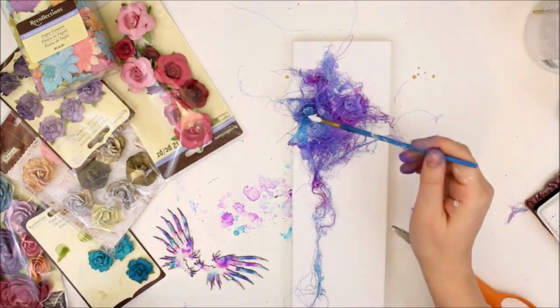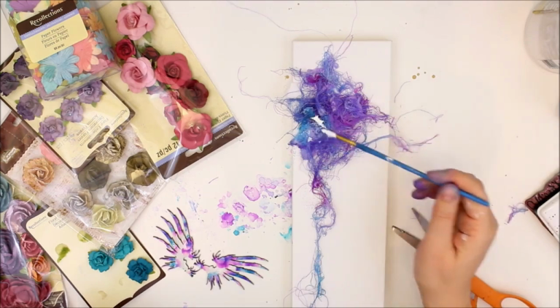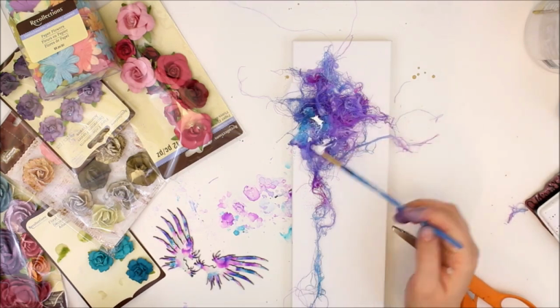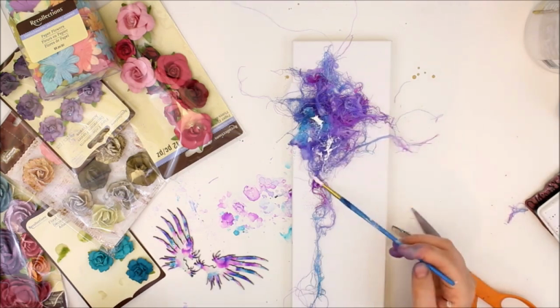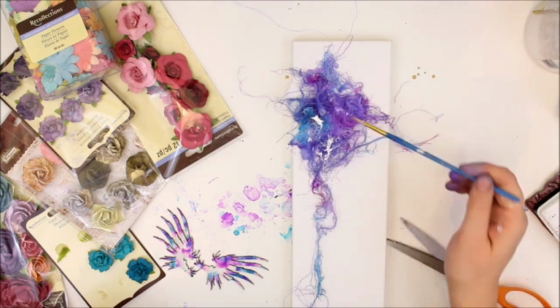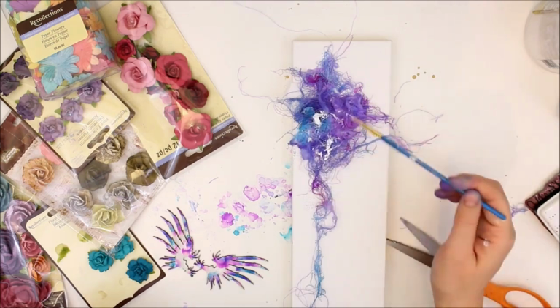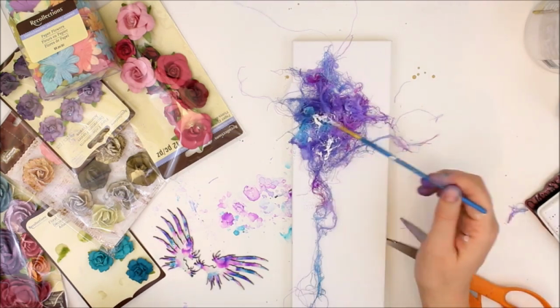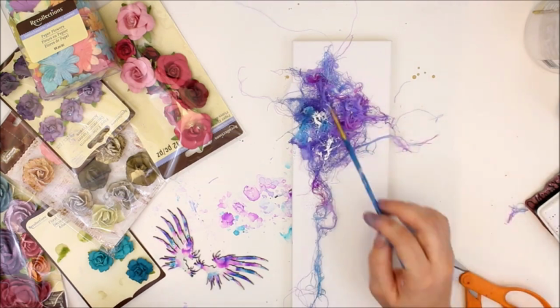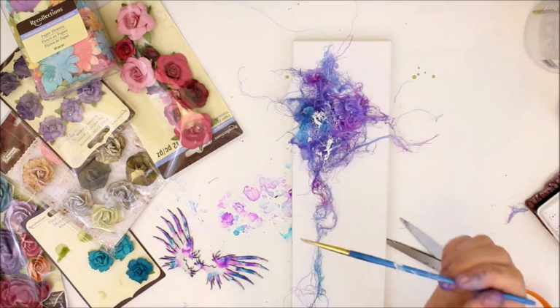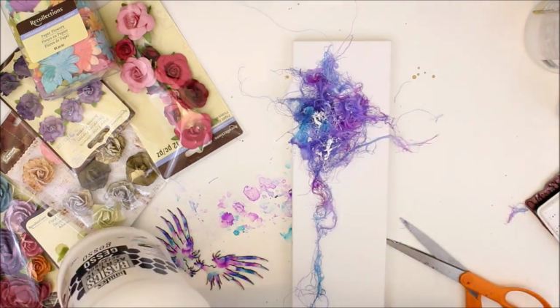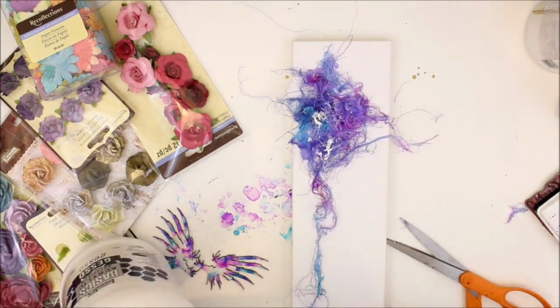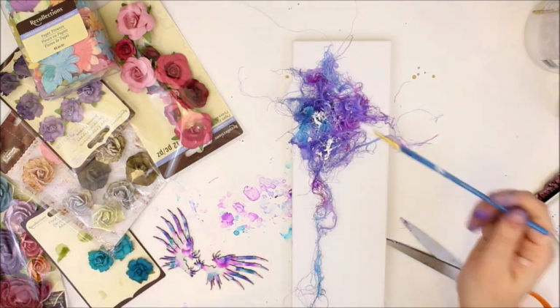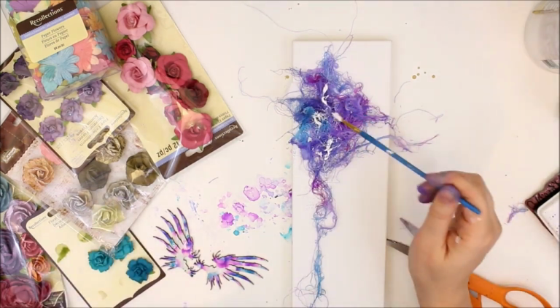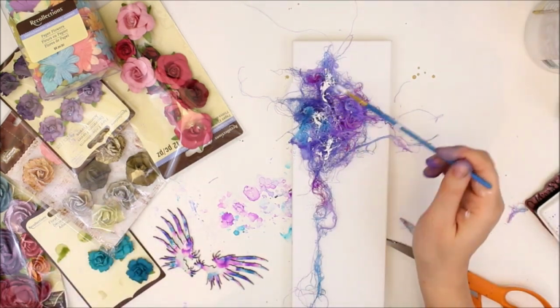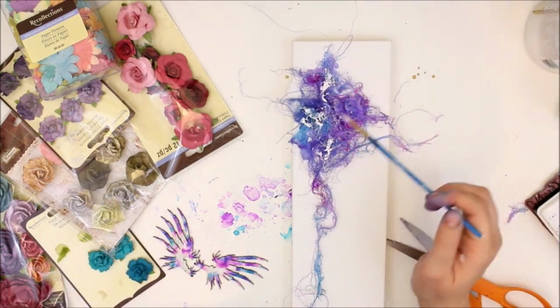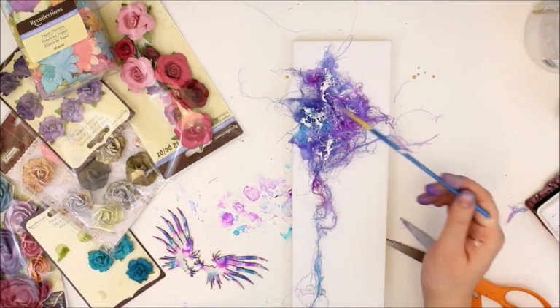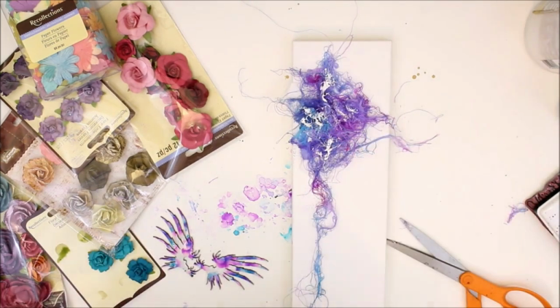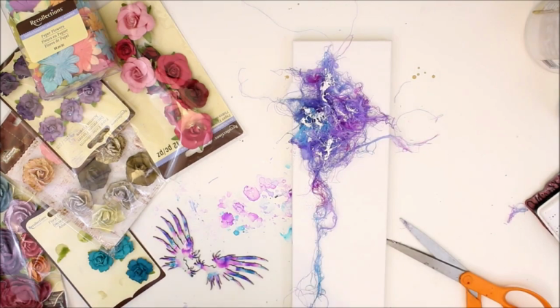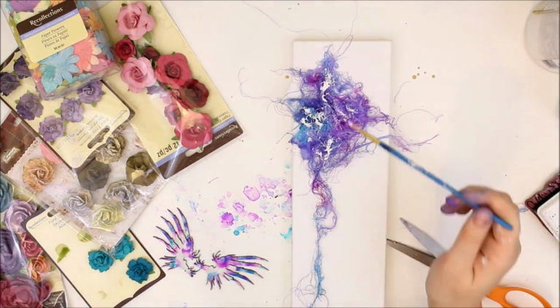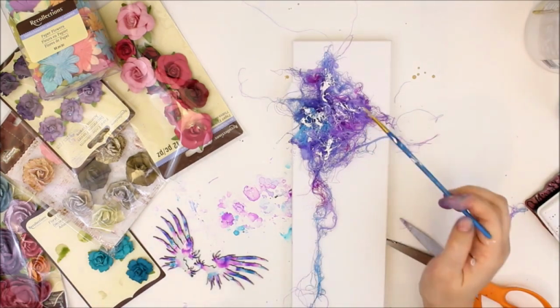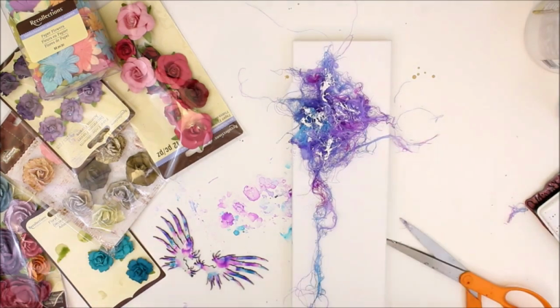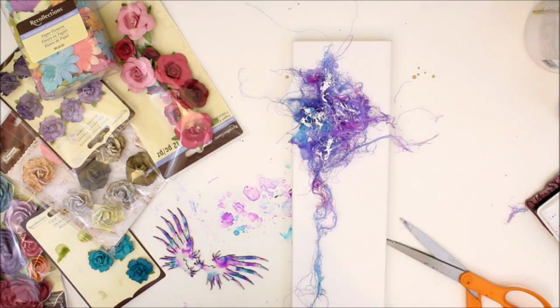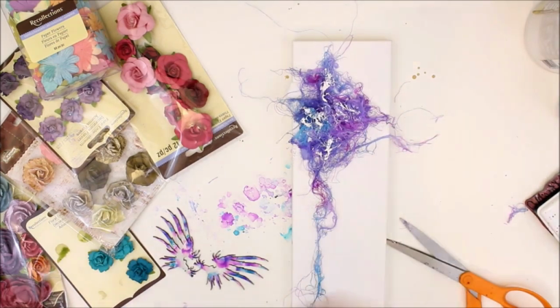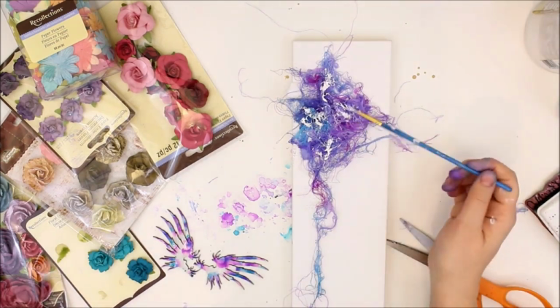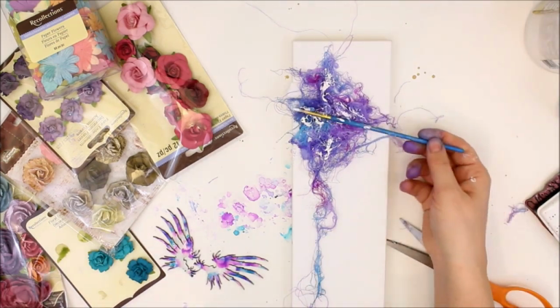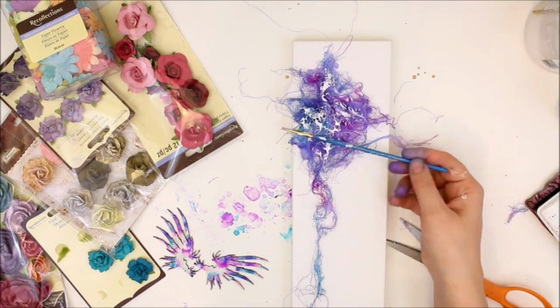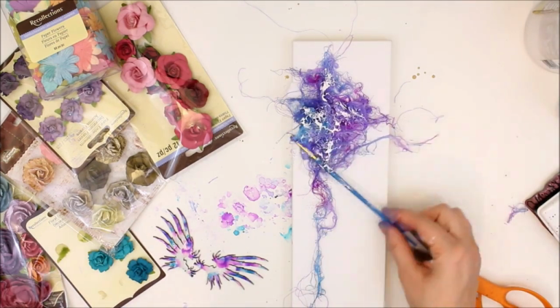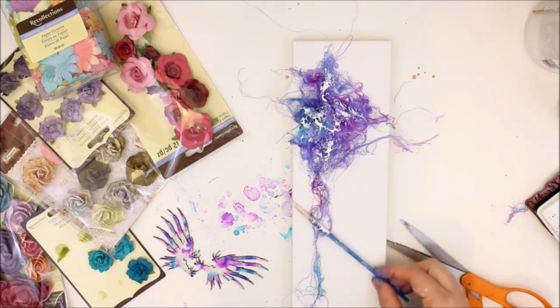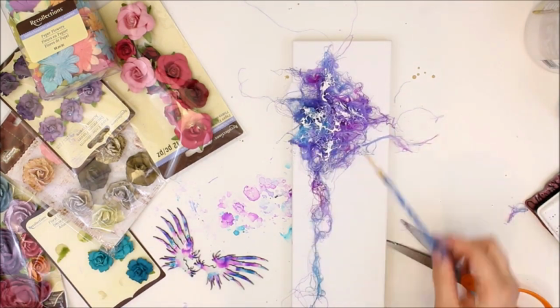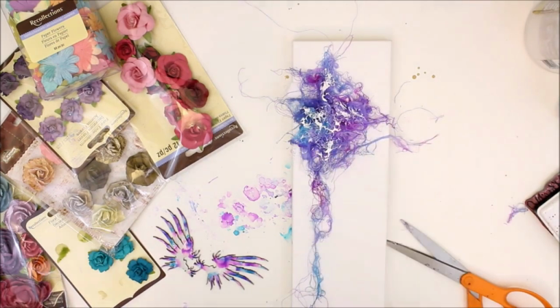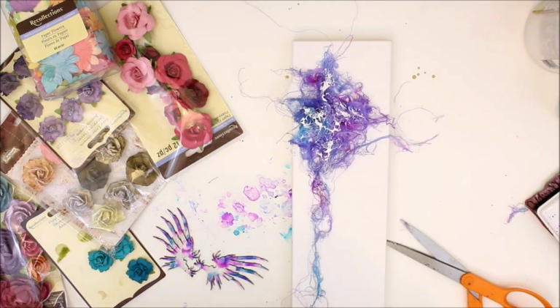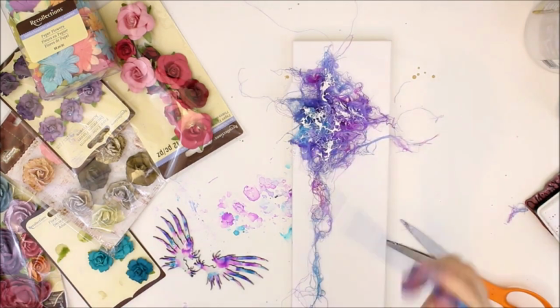Now this looks like I'm adding more glue but it's actually gesso — I'm just kind of adding a little bit more white color to the top of the cheesecloth.